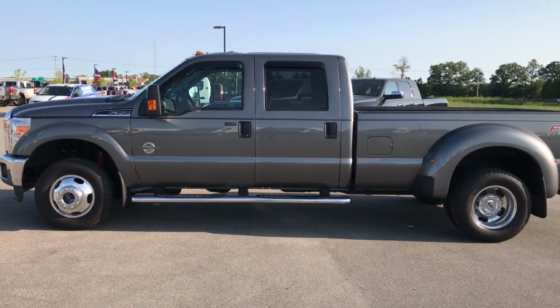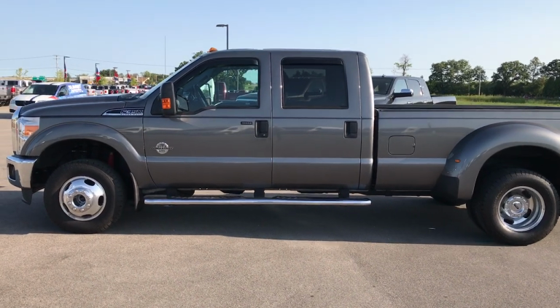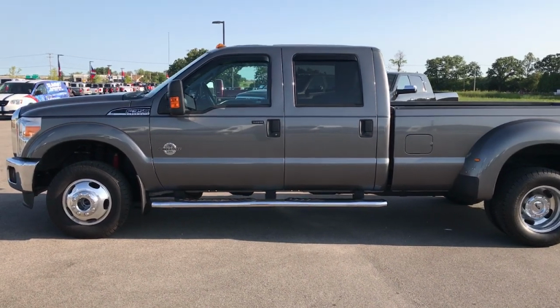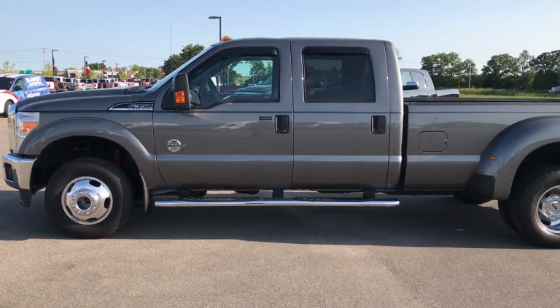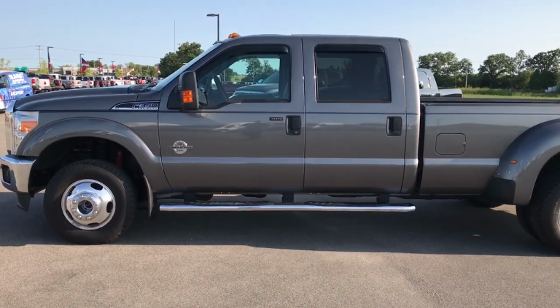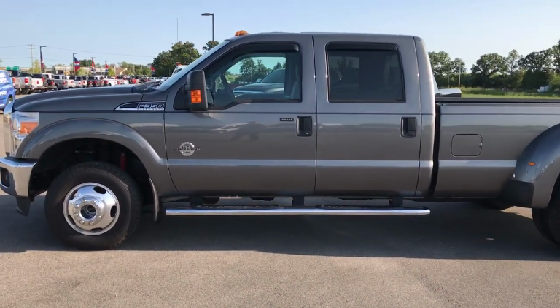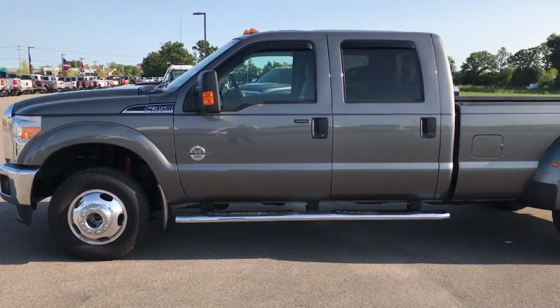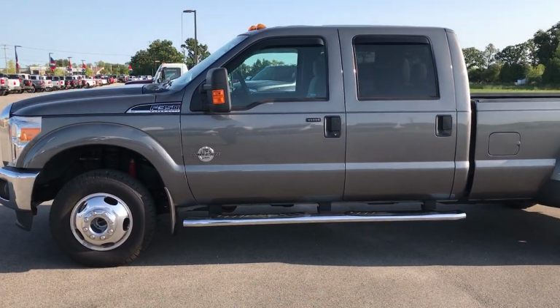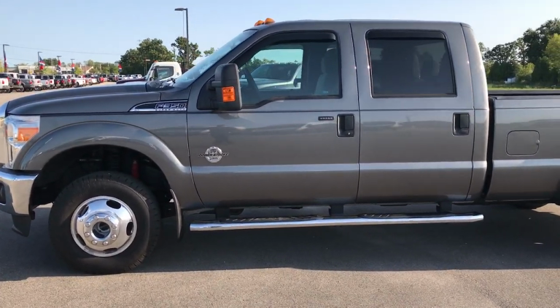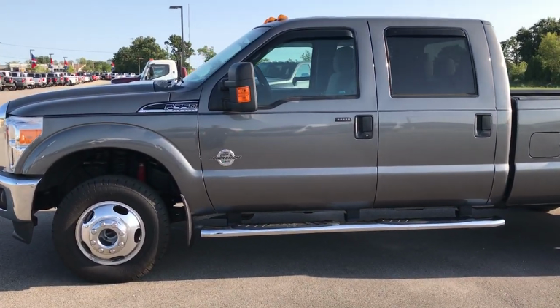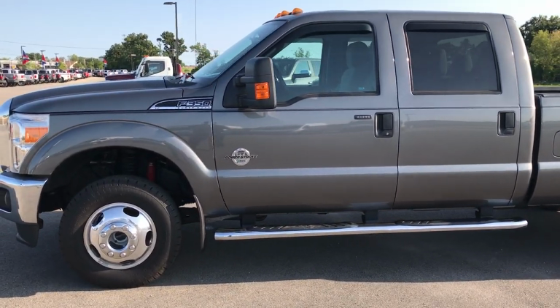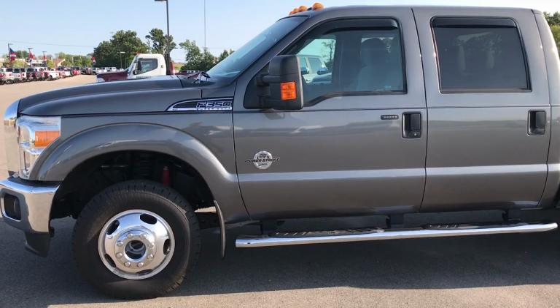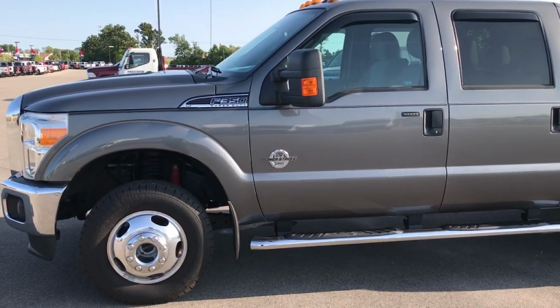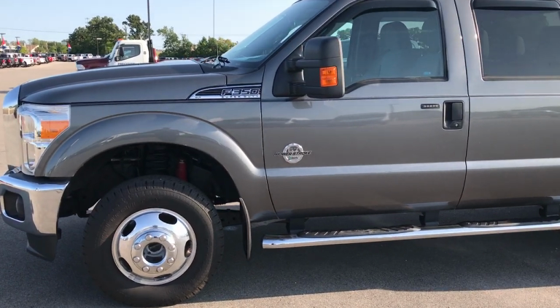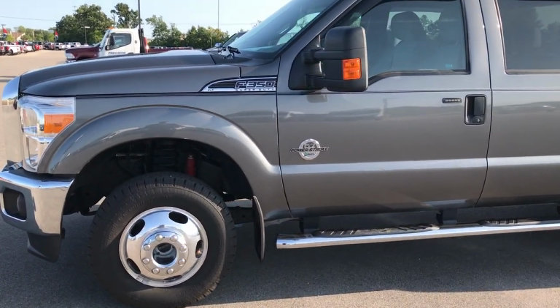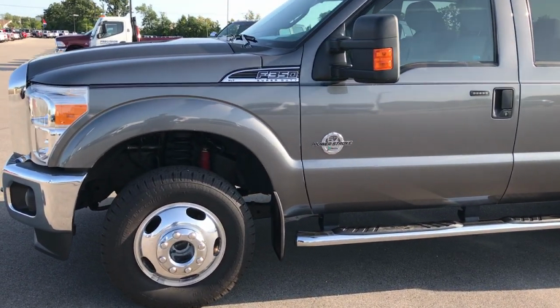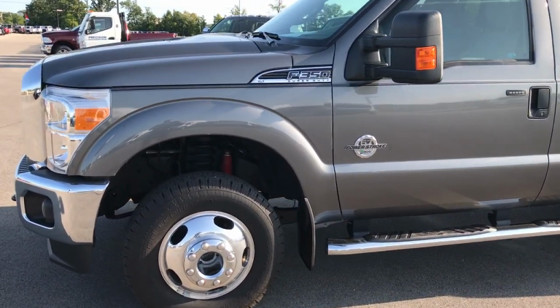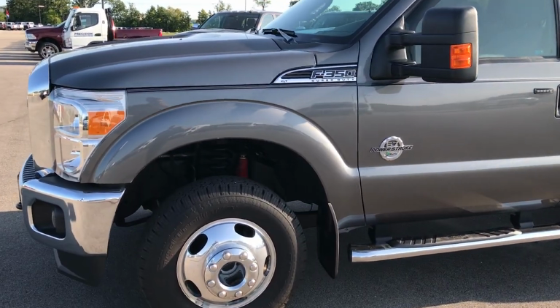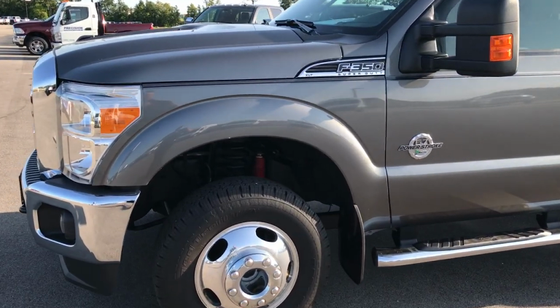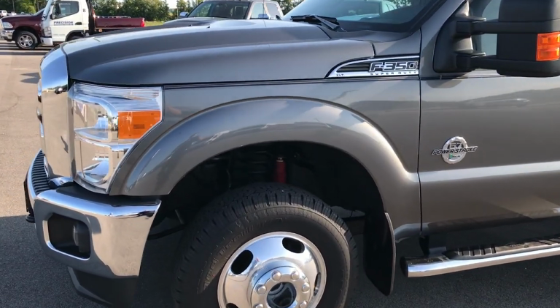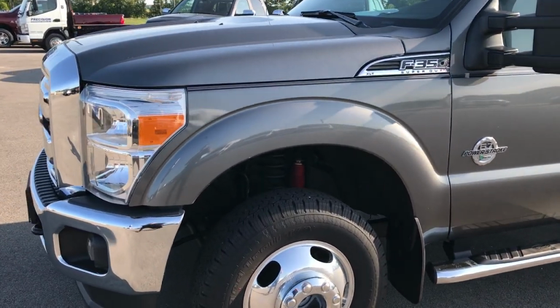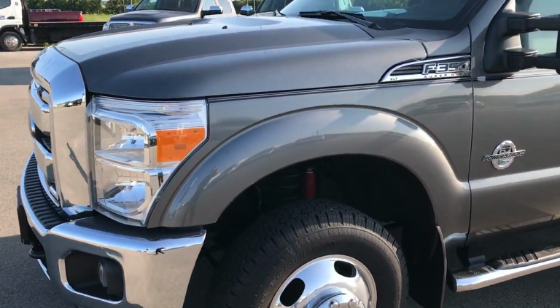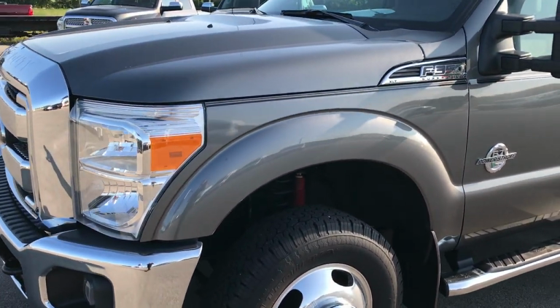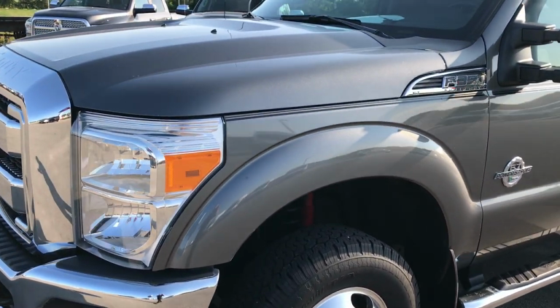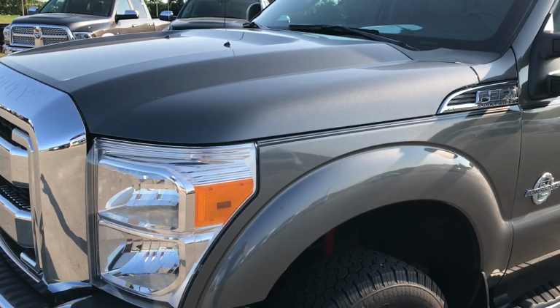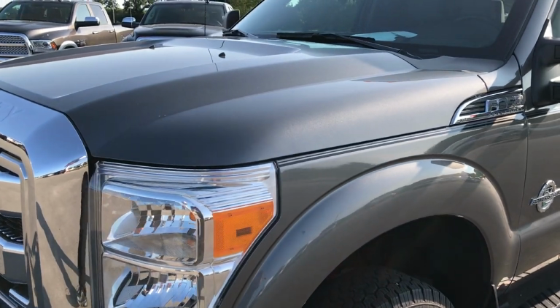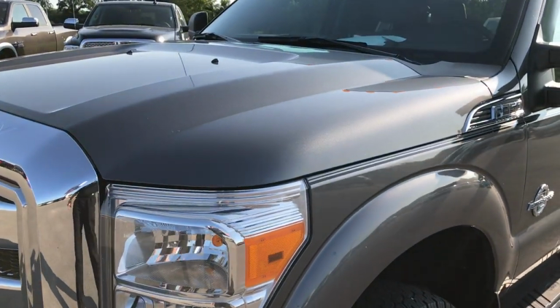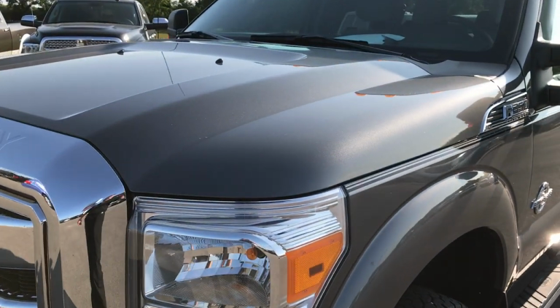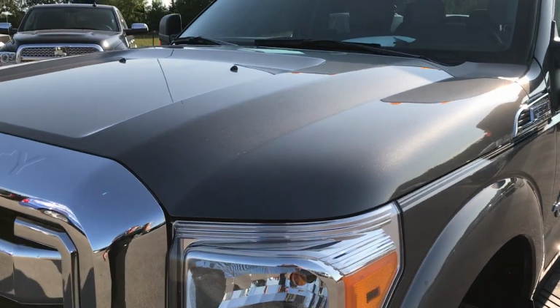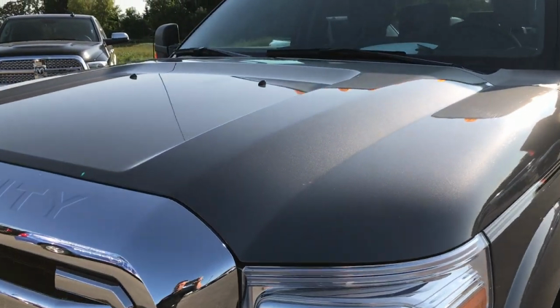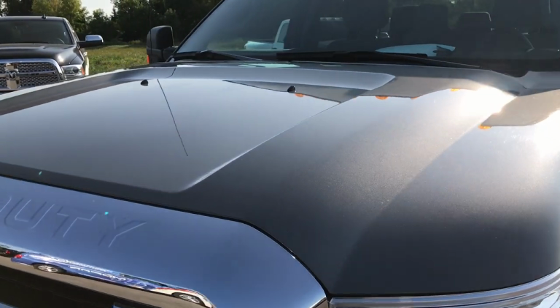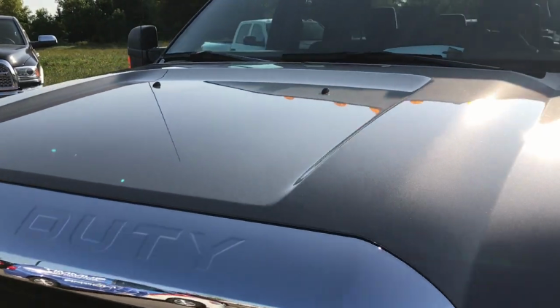This is stock number 9167. 2014 Ford F350 crew cab, long box, dual rear wheel. This truck has a 6.7 liter Power Stroke diesel.